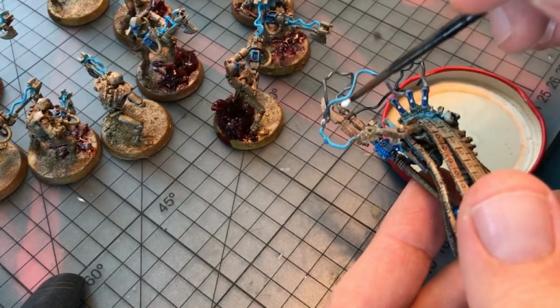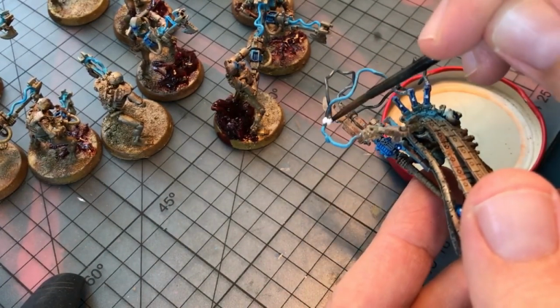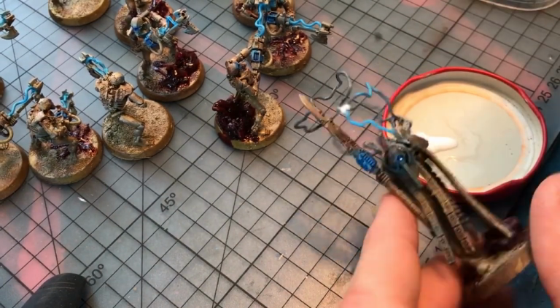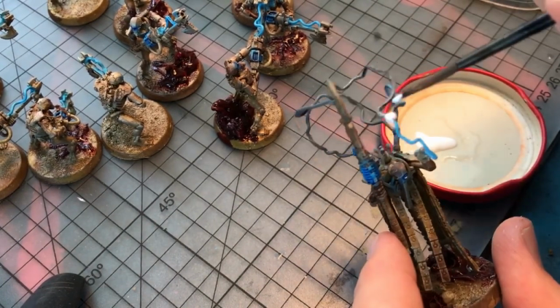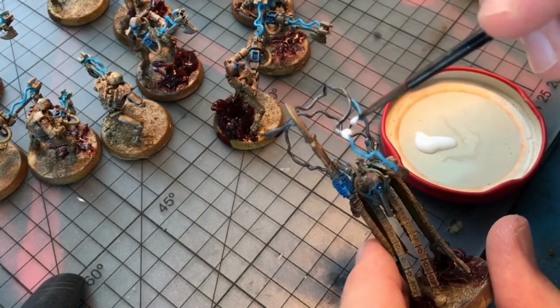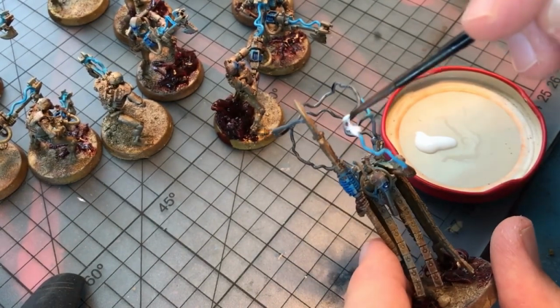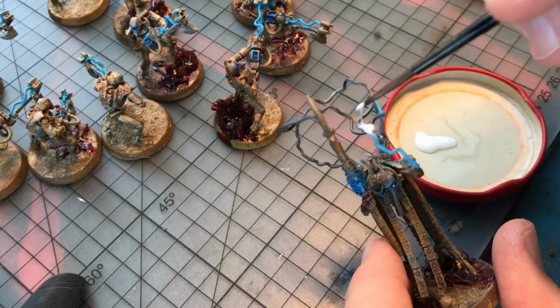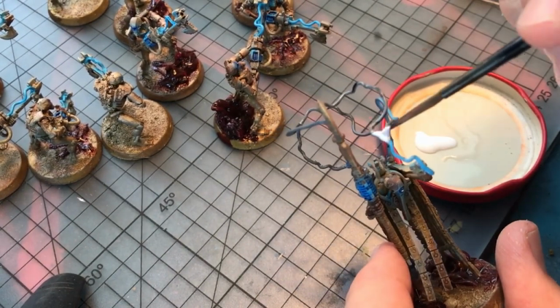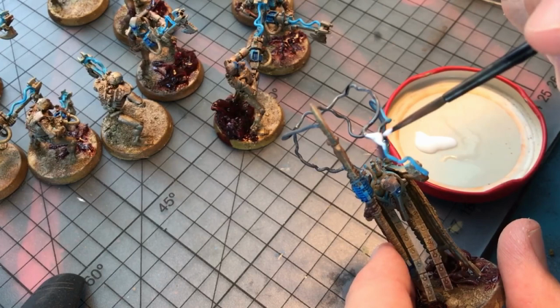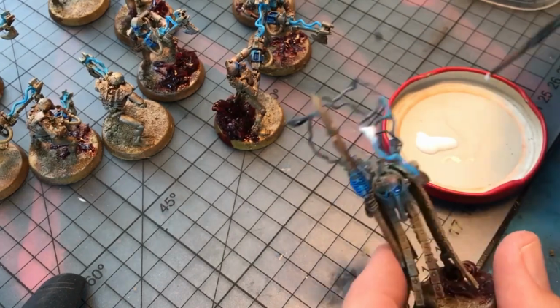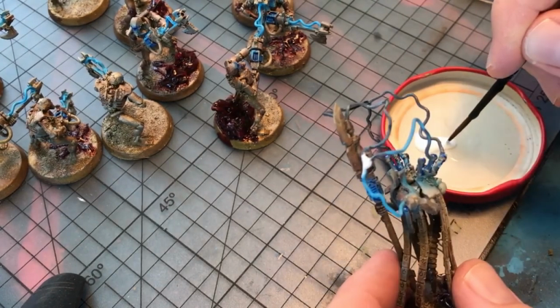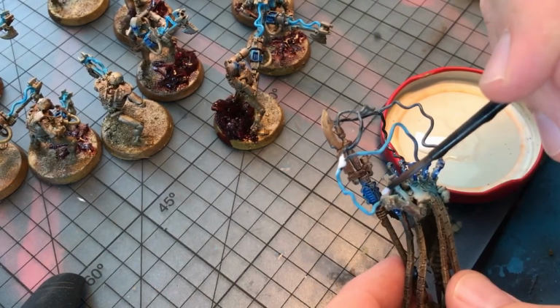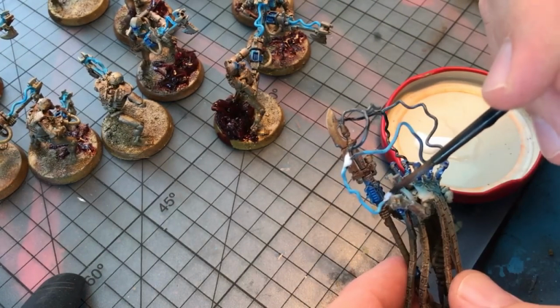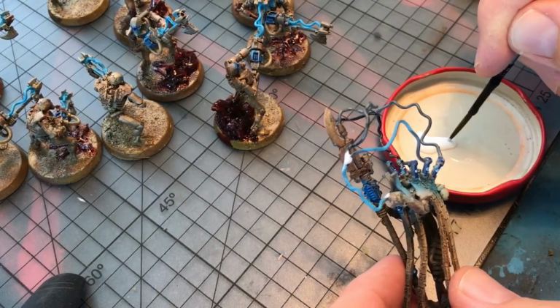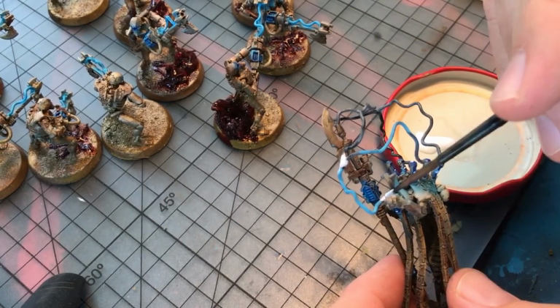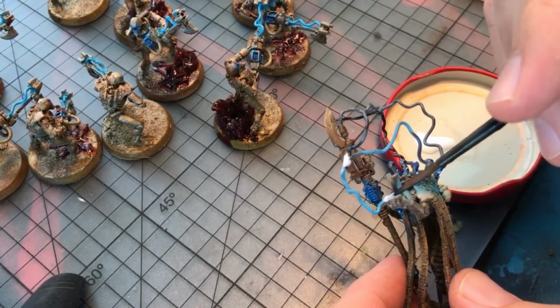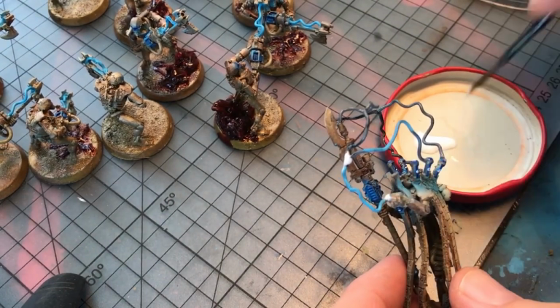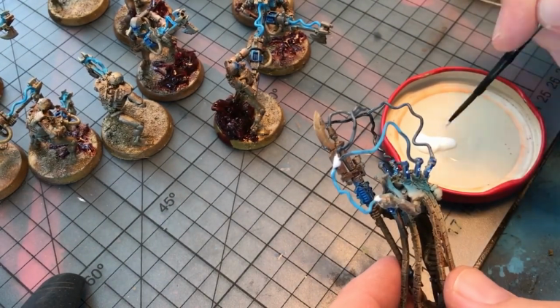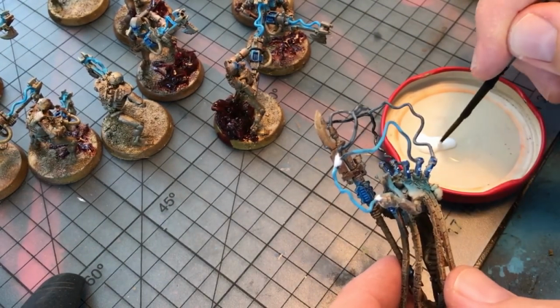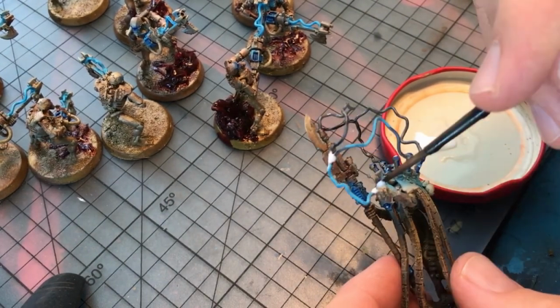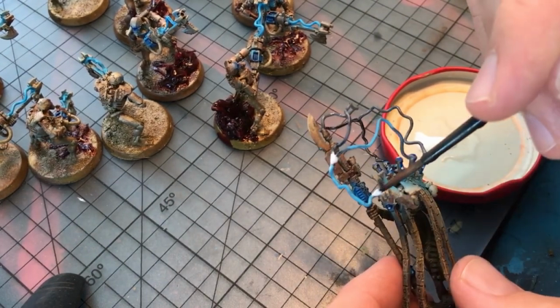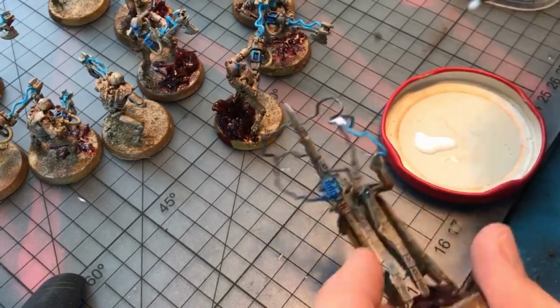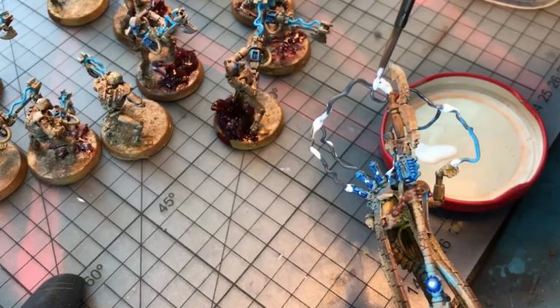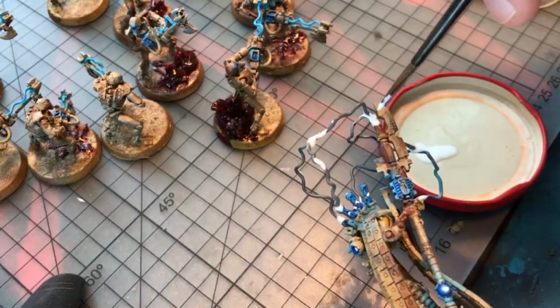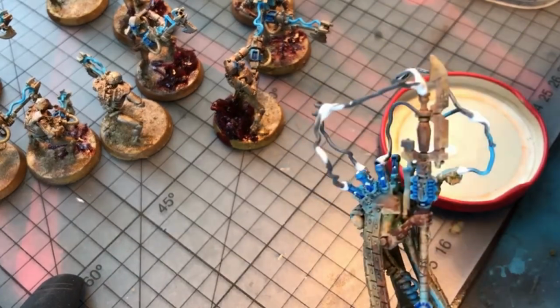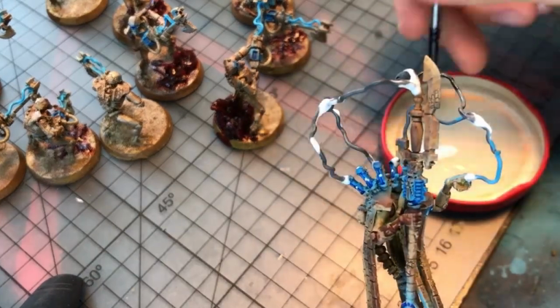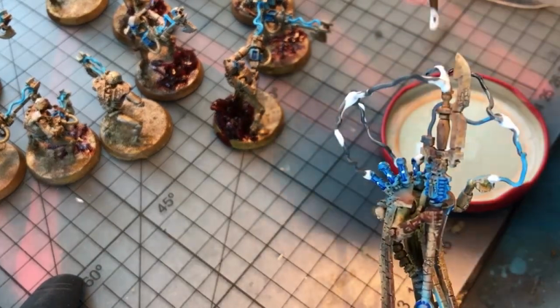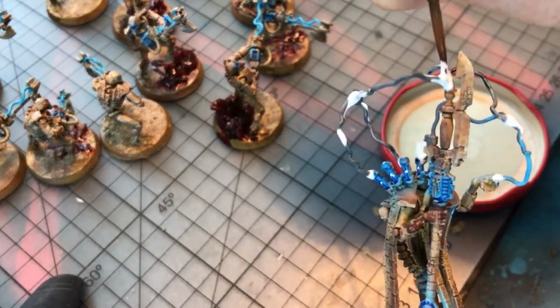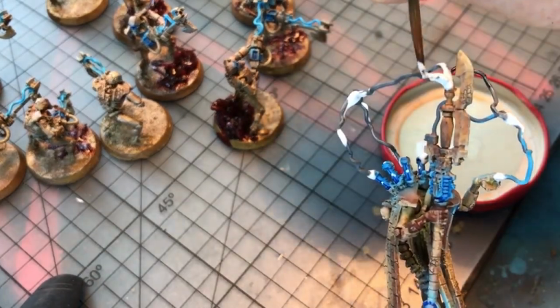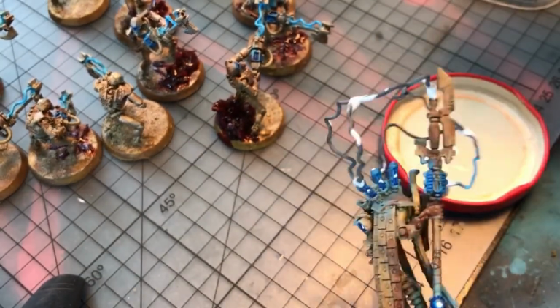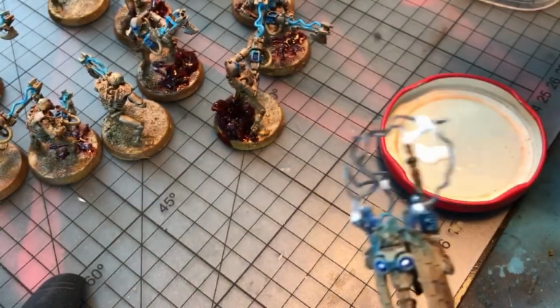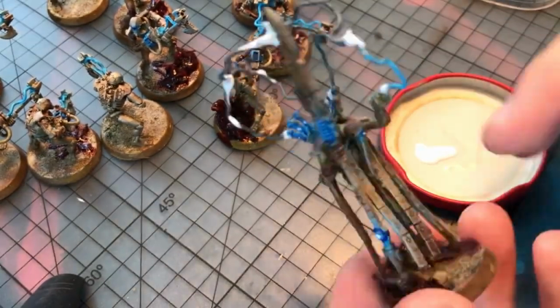When the superglue is all set I'm going to come in with some PVA glue and just apply that at the contact points. The PVA glue will strengthen the hold but will also smoothen those joins and make them look organic — no hard edges.